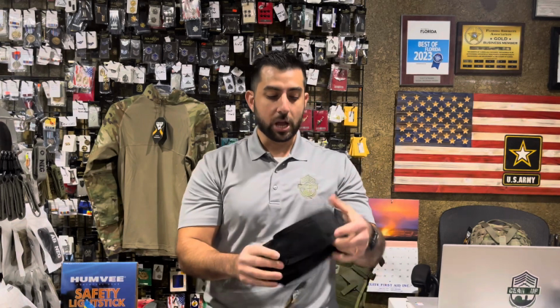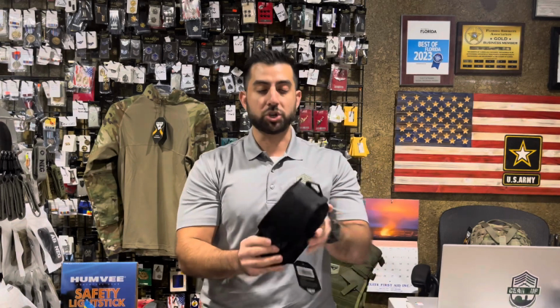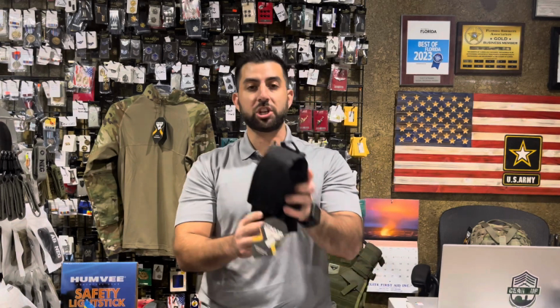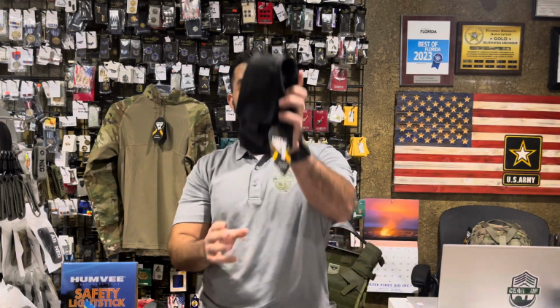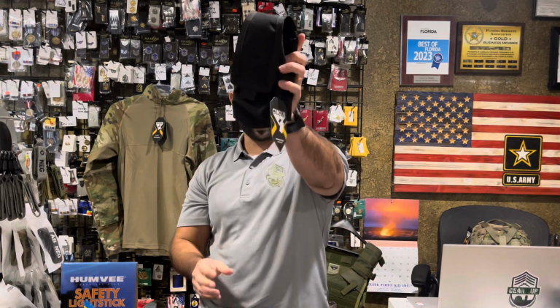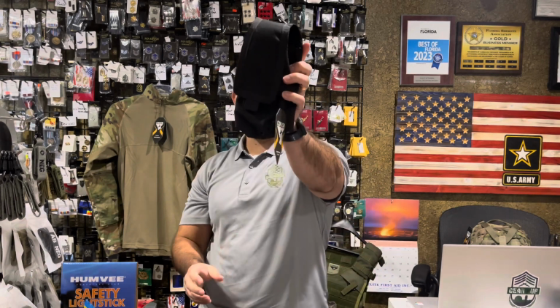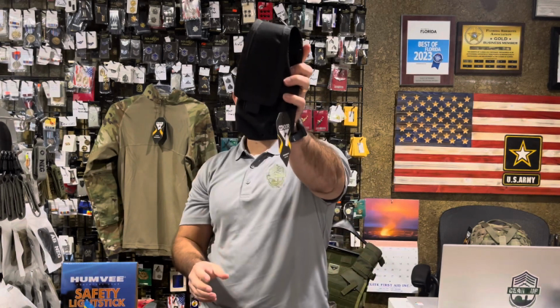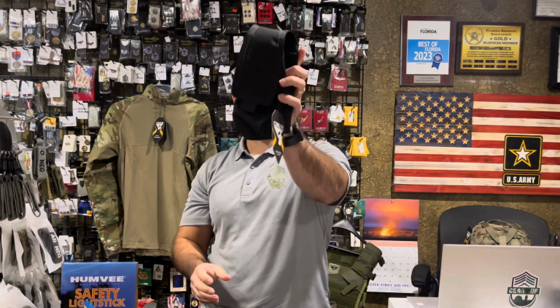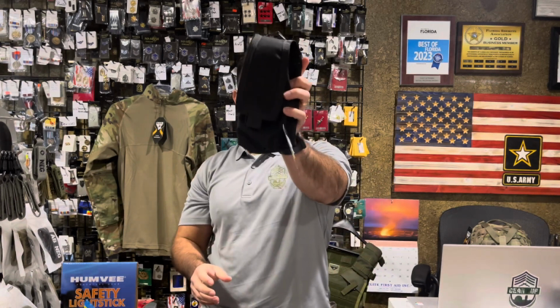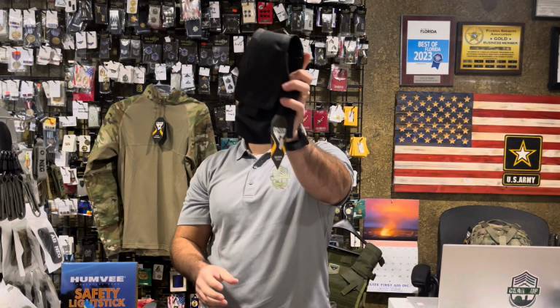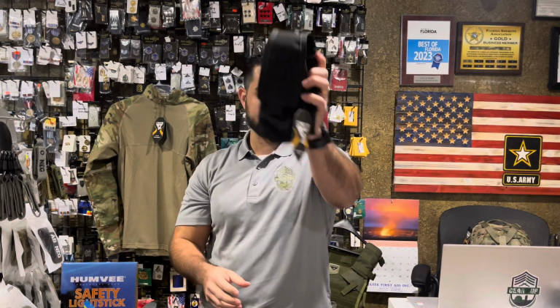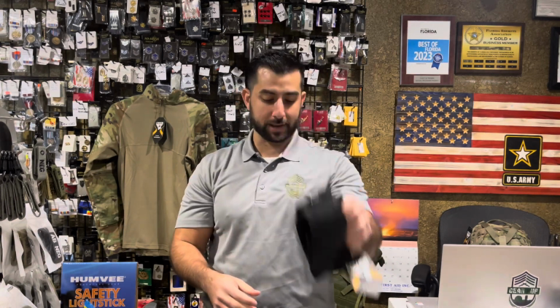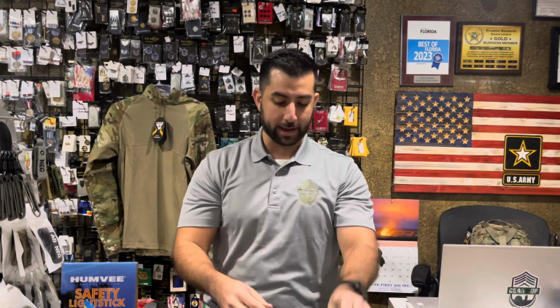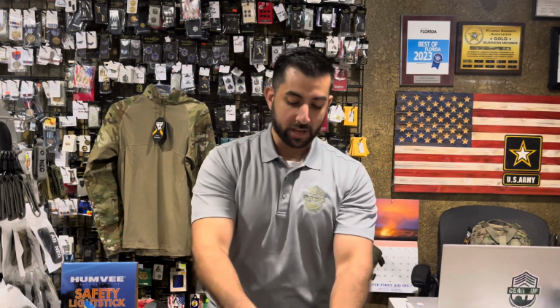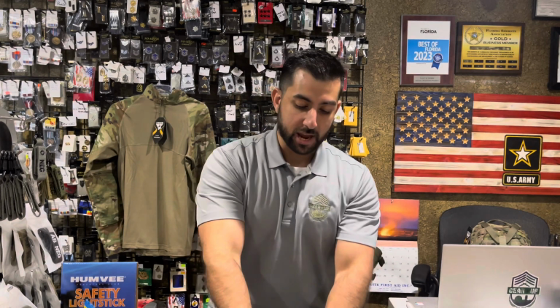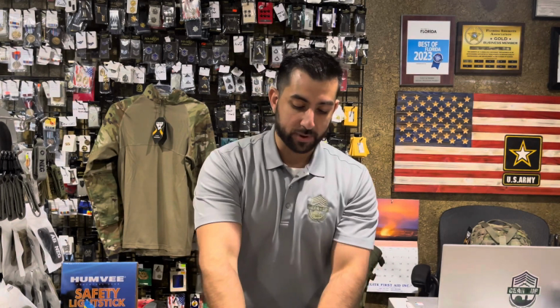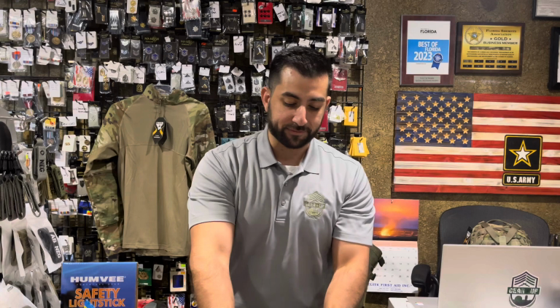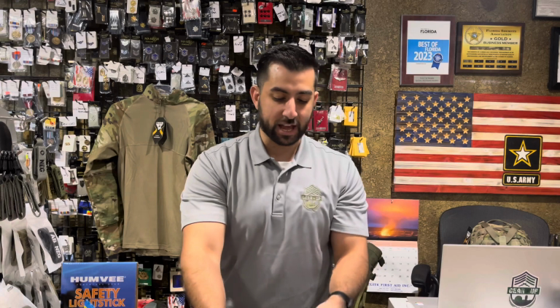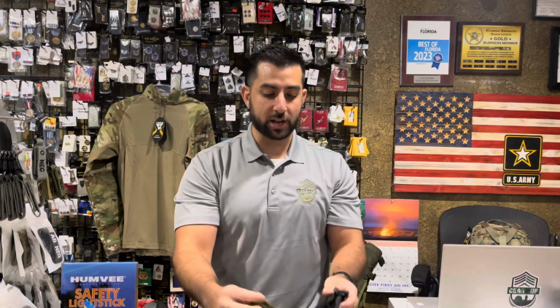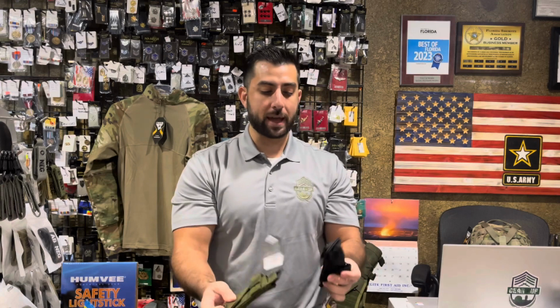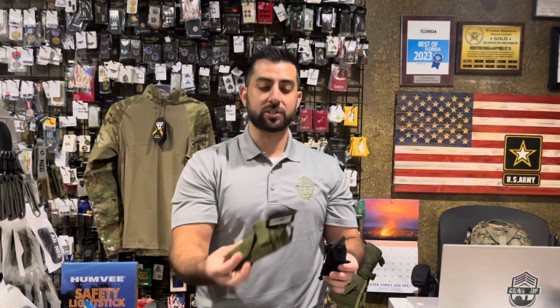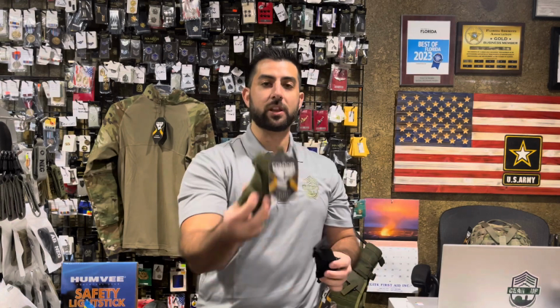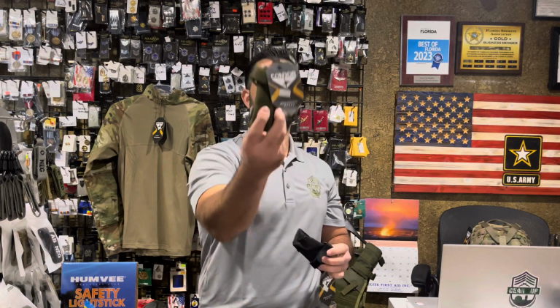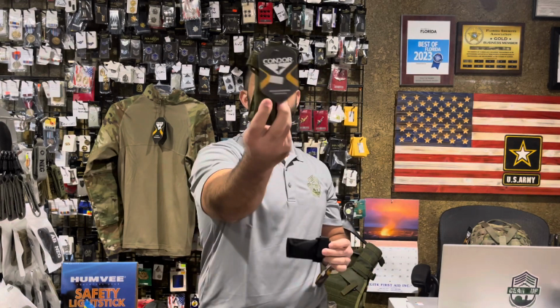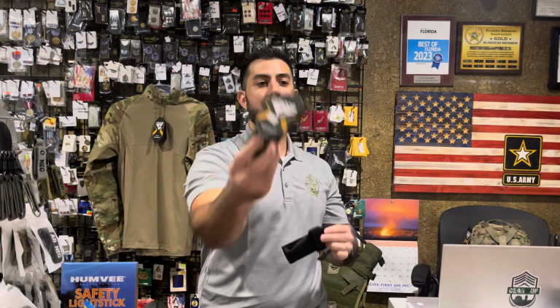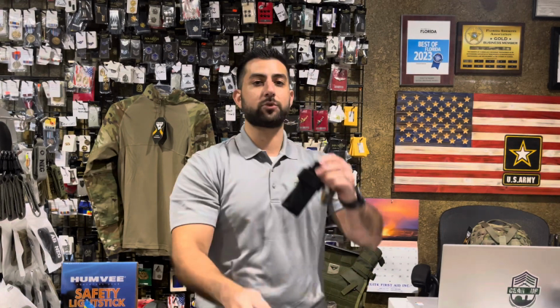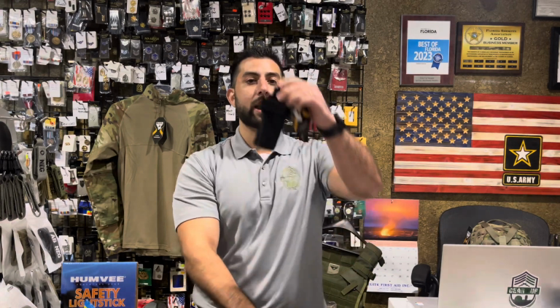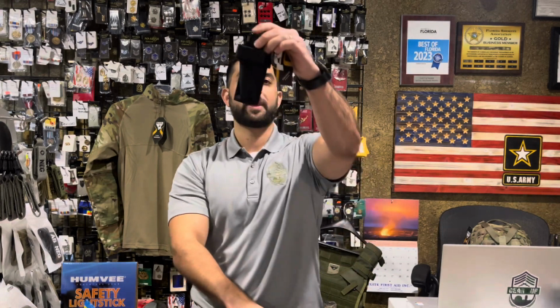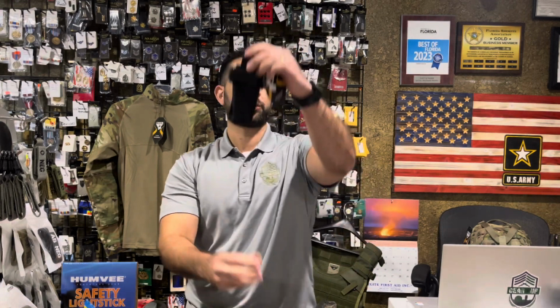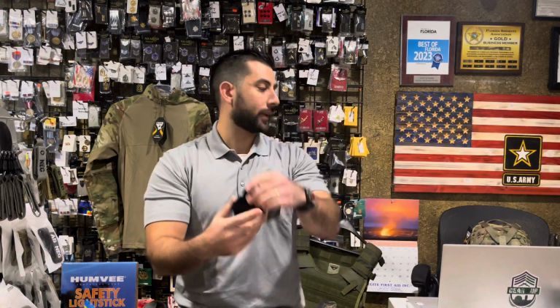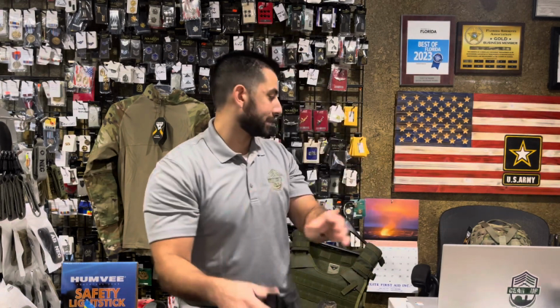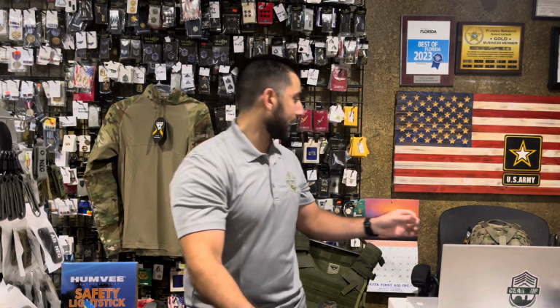Our Gen 2 radio pouch is back in stock in black. And then we've got flashlight pouches available, both in olive drab as well as black.